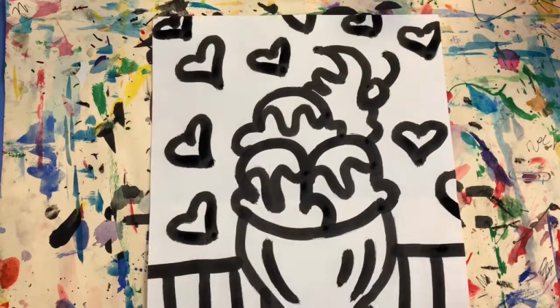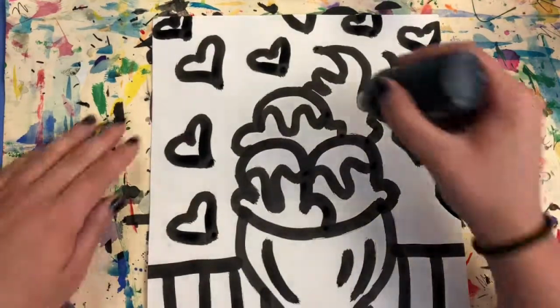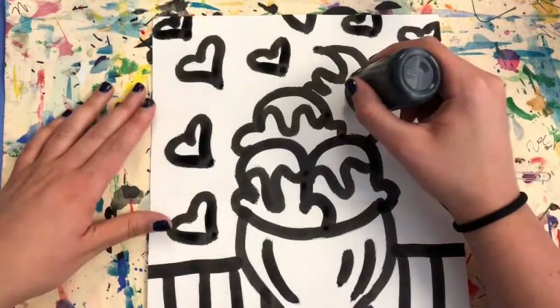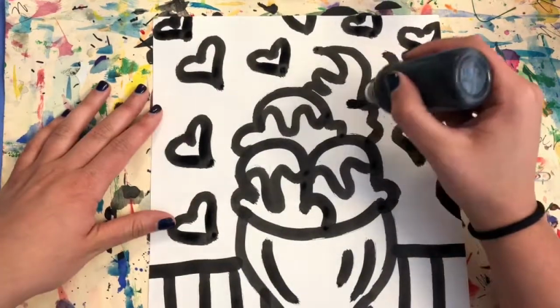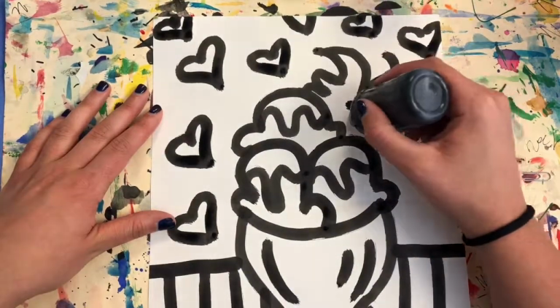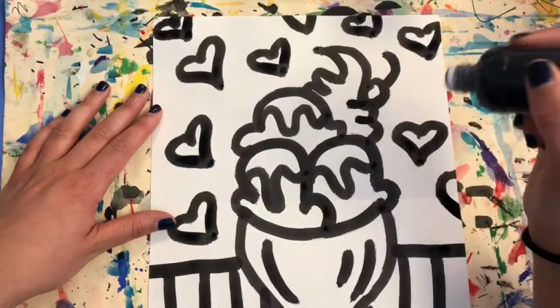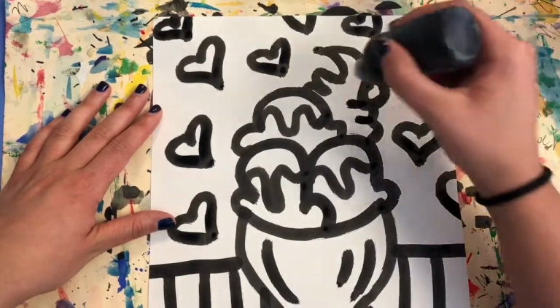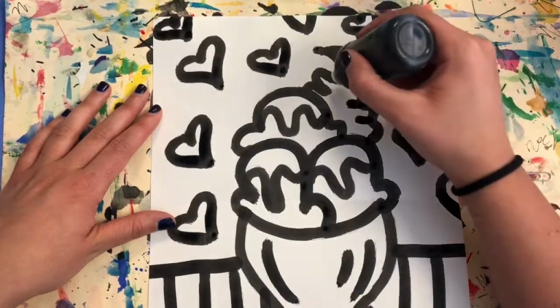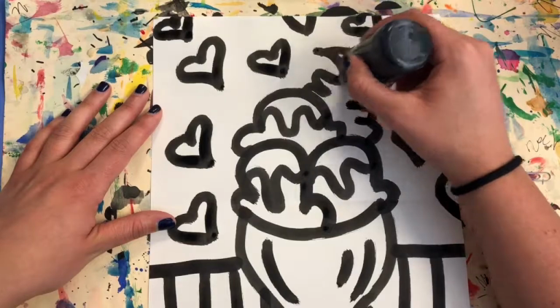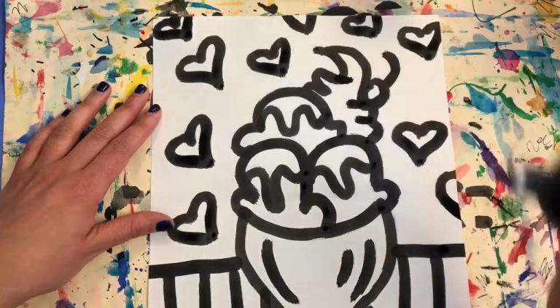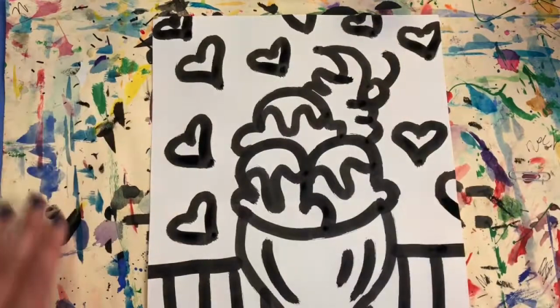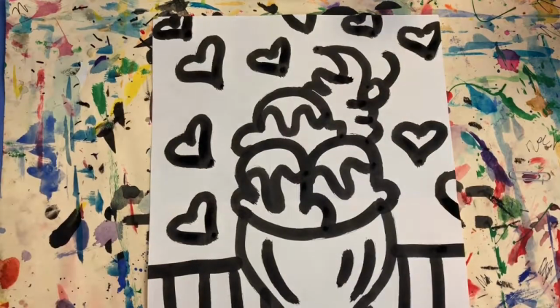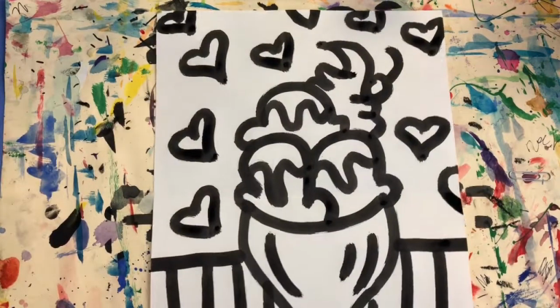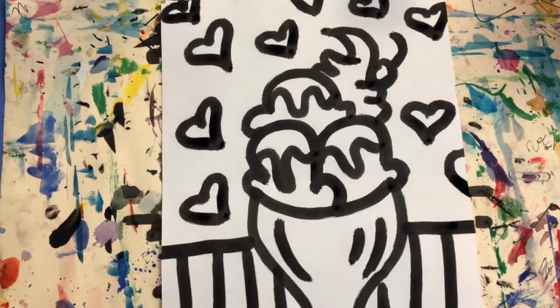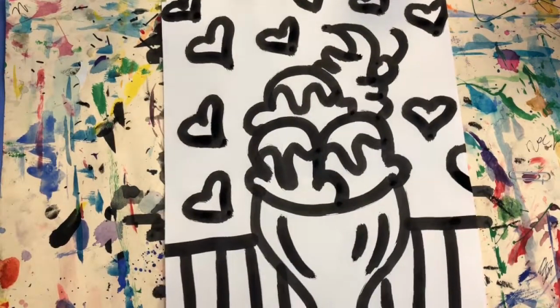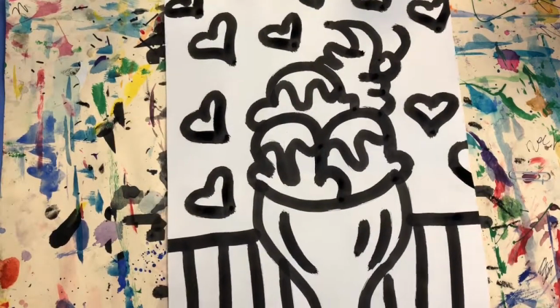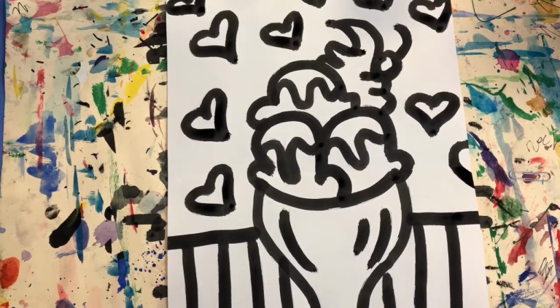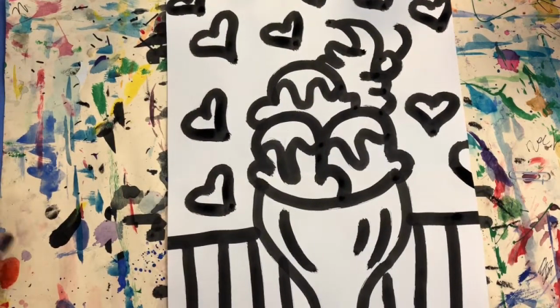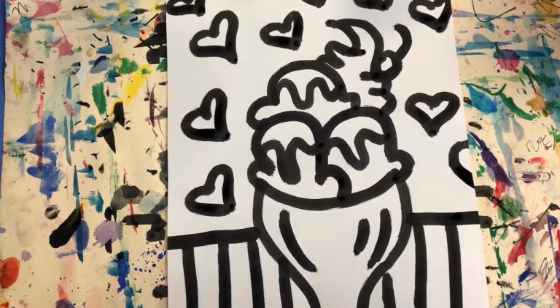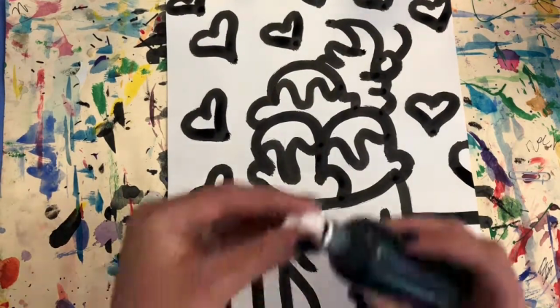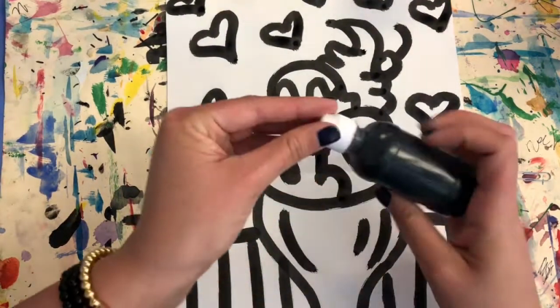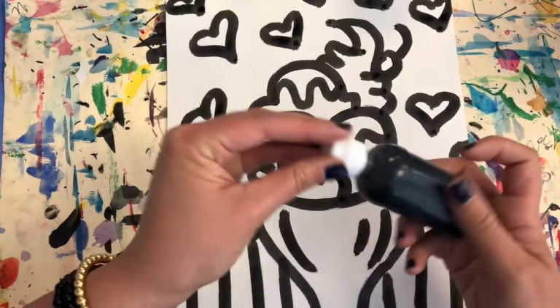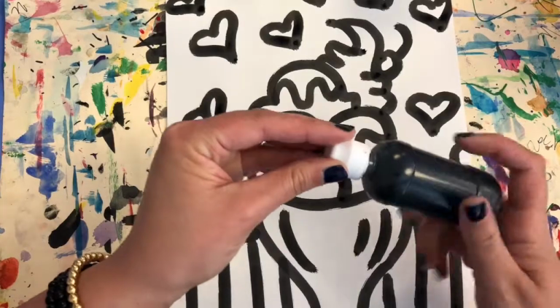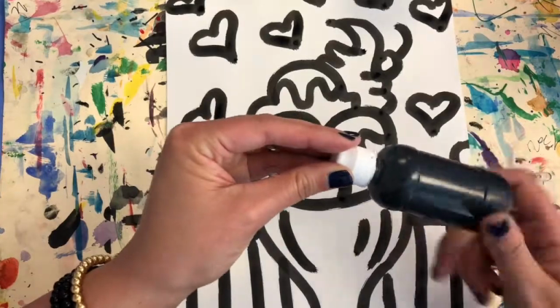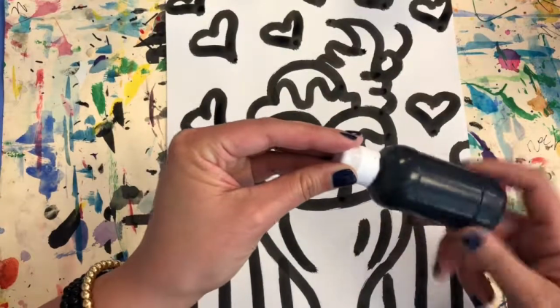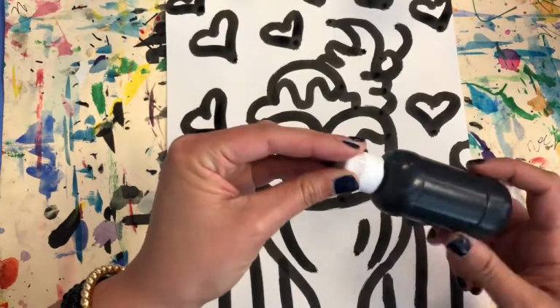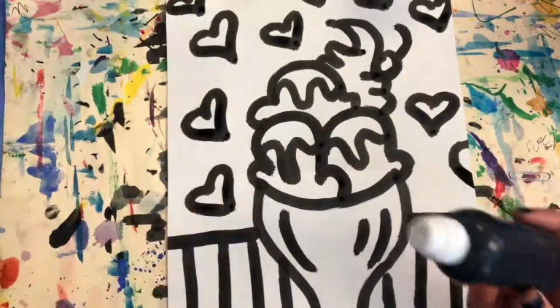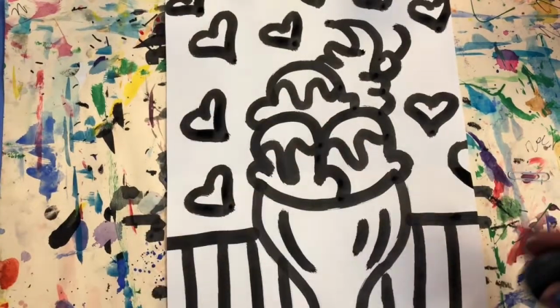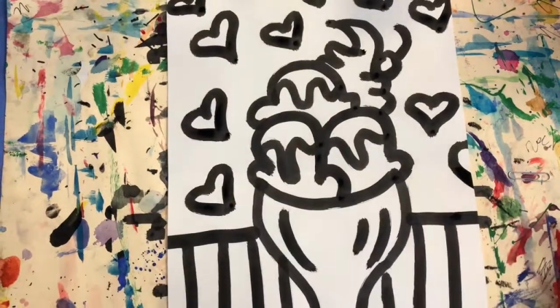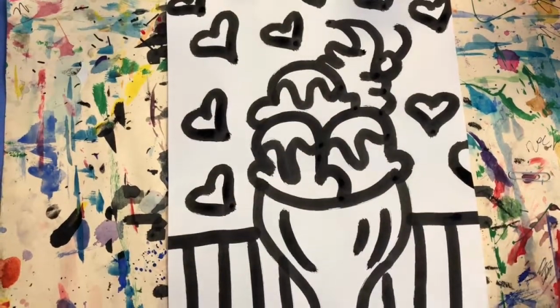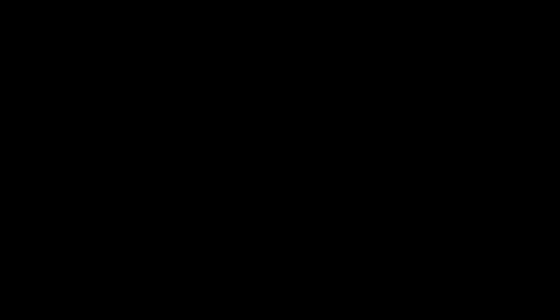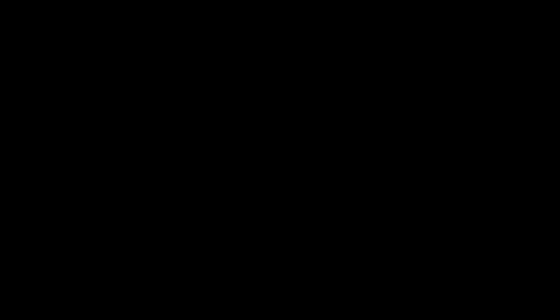When you think you're done, make sure you haven't missed any spots — you can go over again a little bit if you need to. Then put your cap on your paint marker. I can't wait to see your finished work!